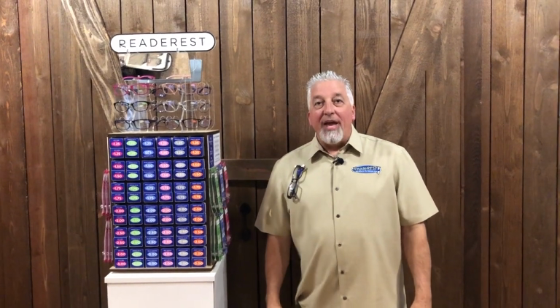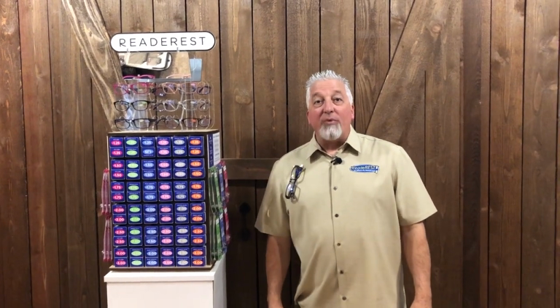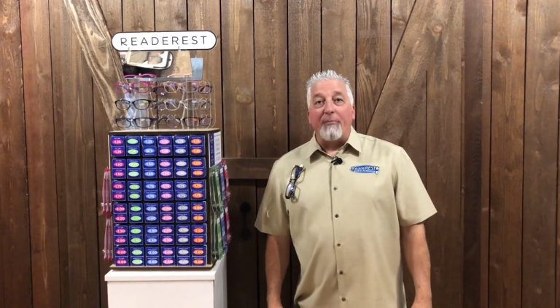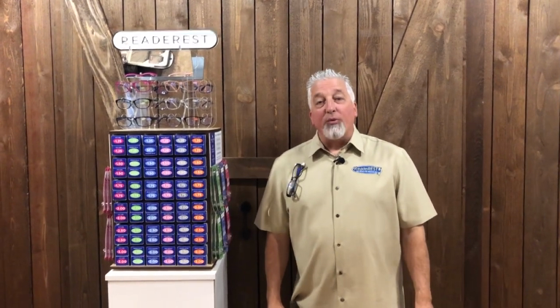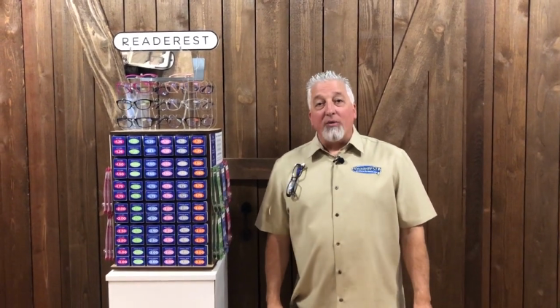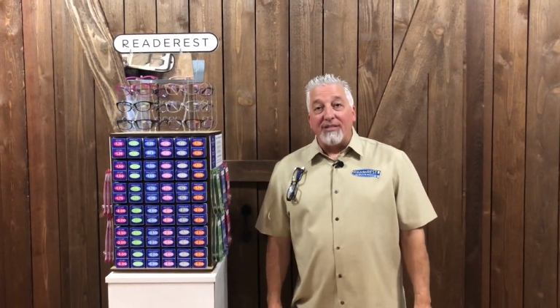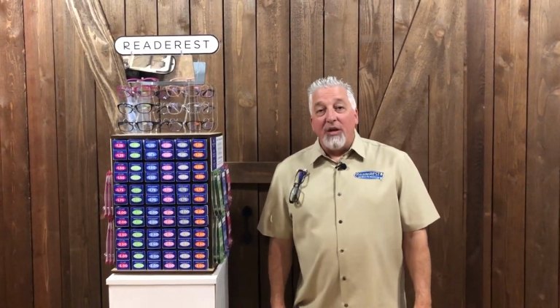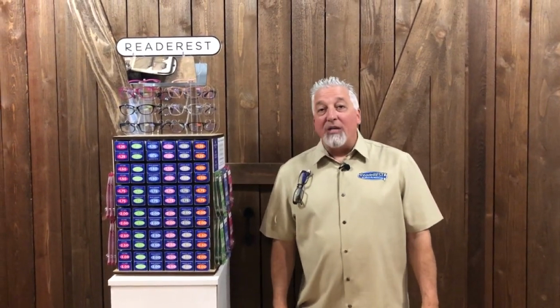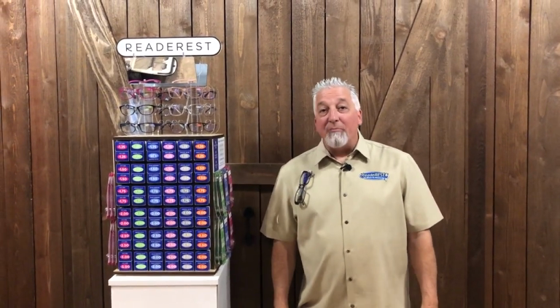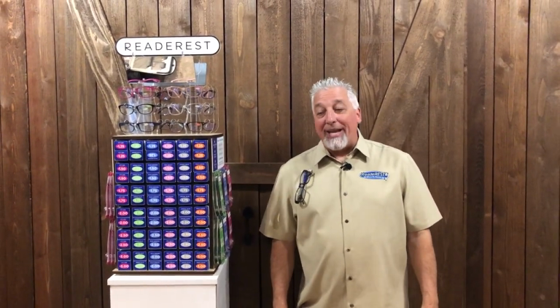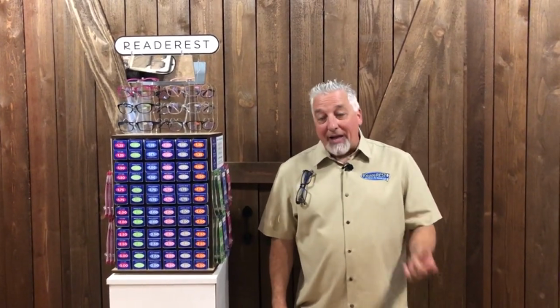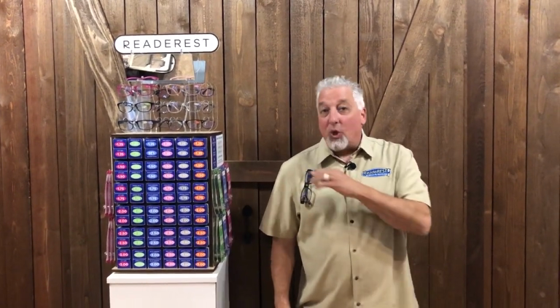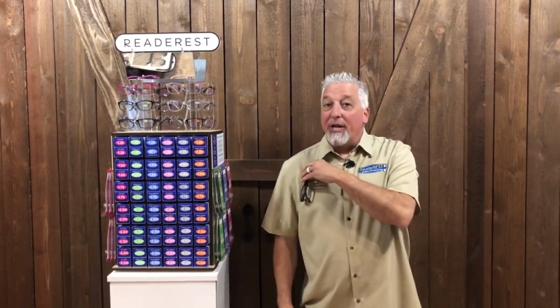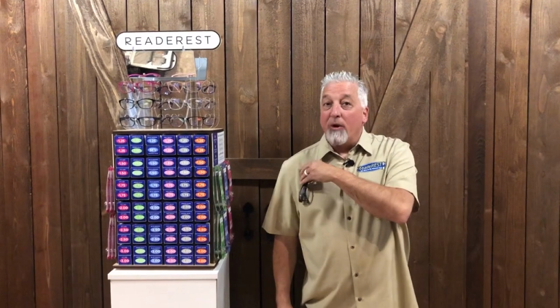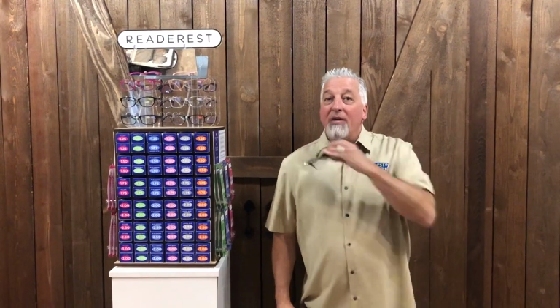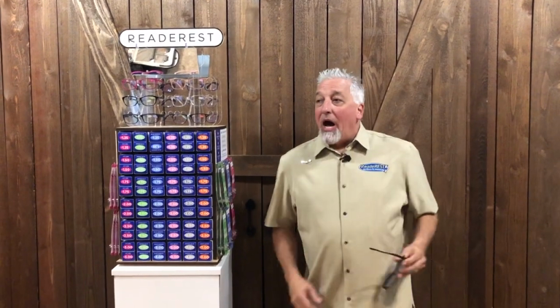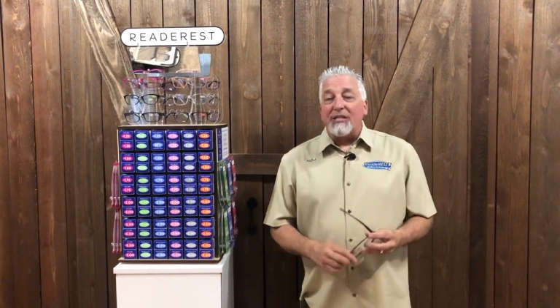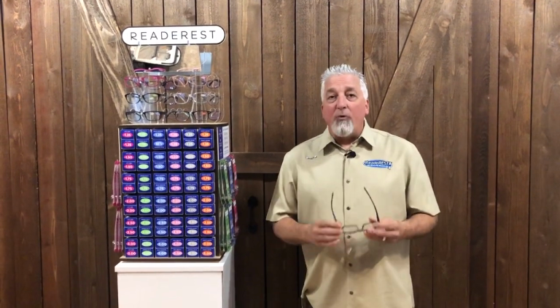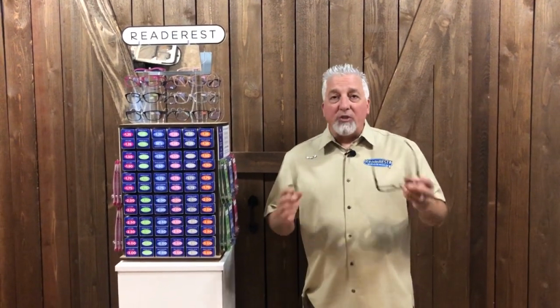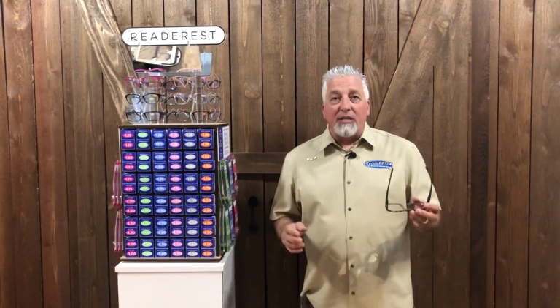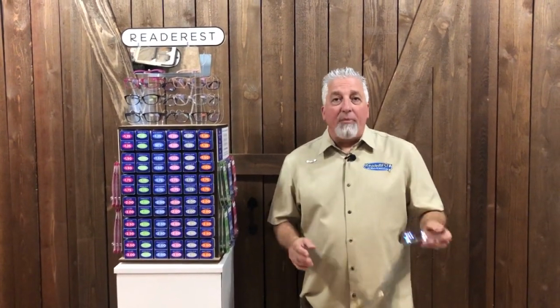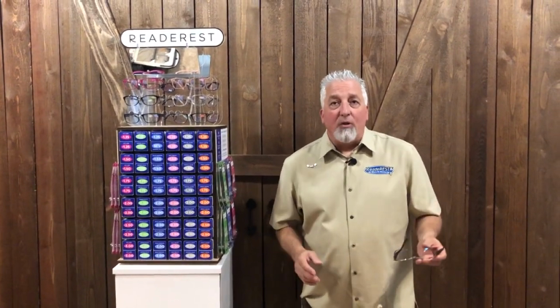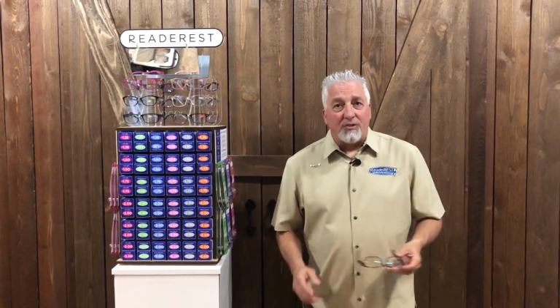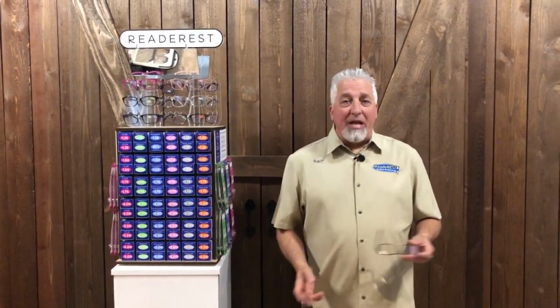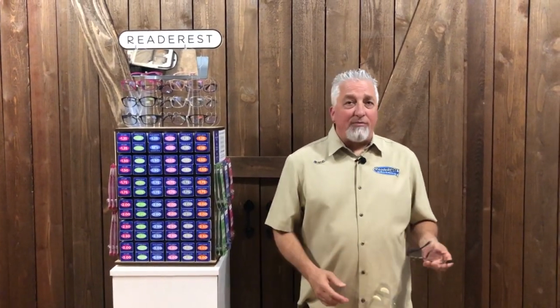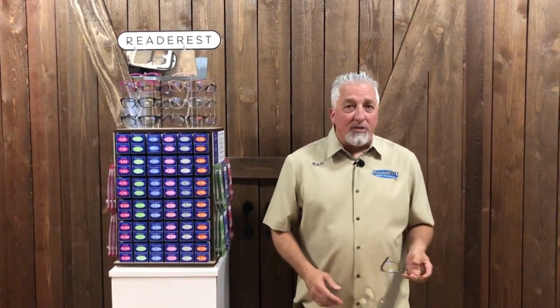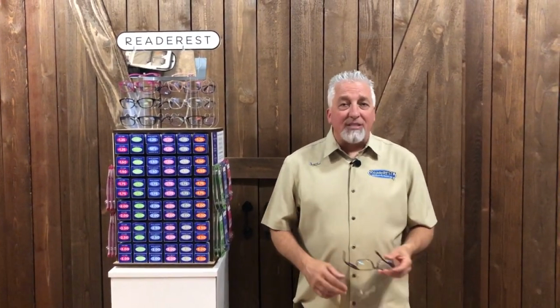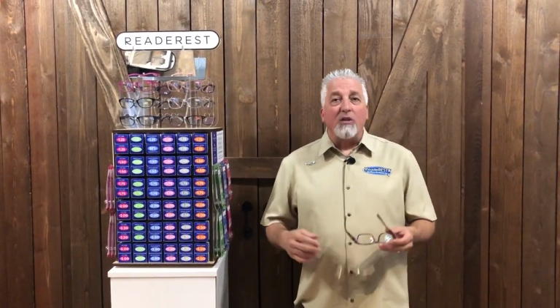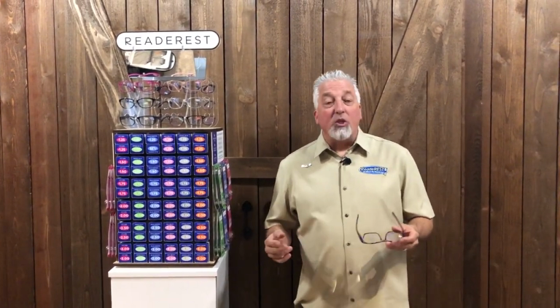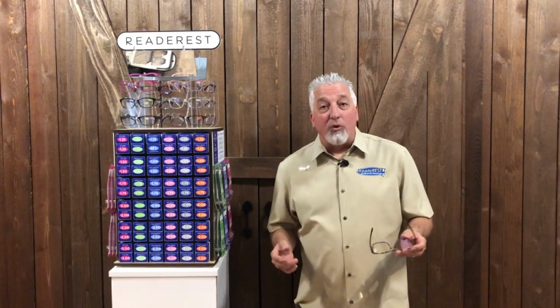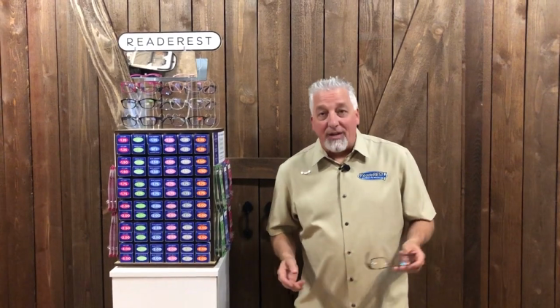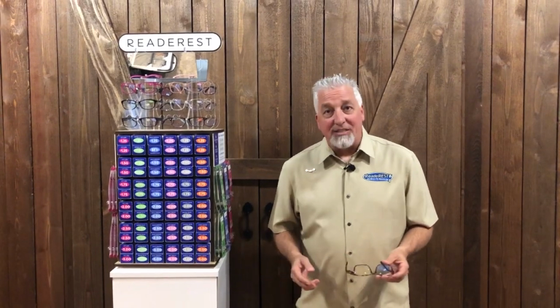Hey, Rick Hopper here with Read A Rest — not just a magnetic eyeglass holder anymore. I got so frustrated shopping for glasses over the last several years, I decided to launch a line of reading glasses.